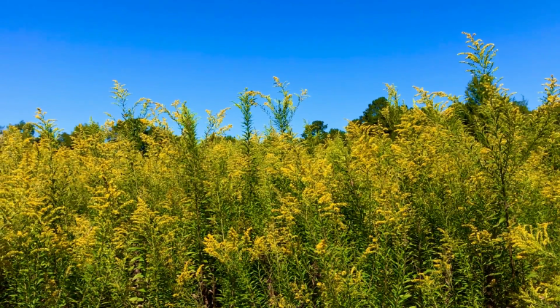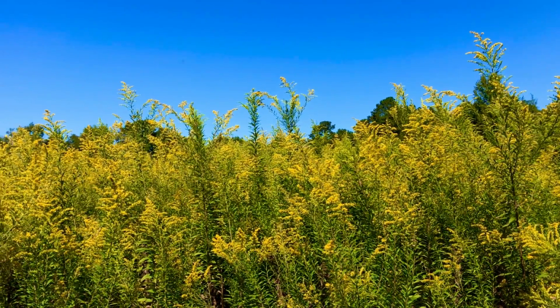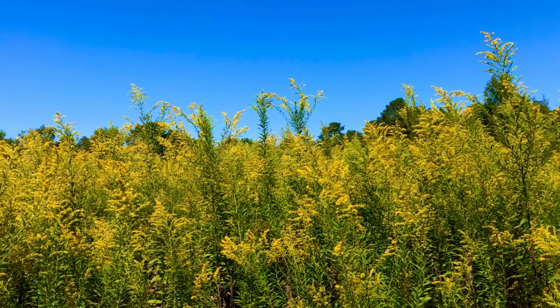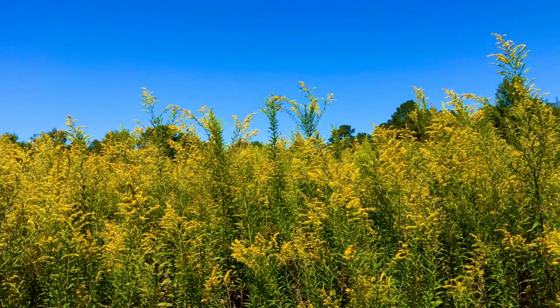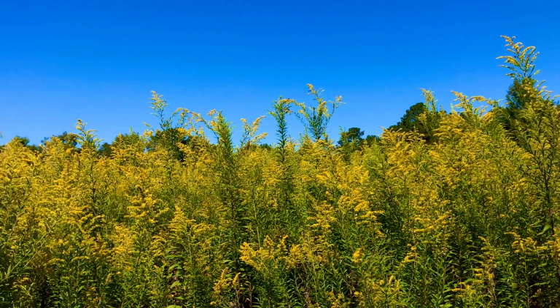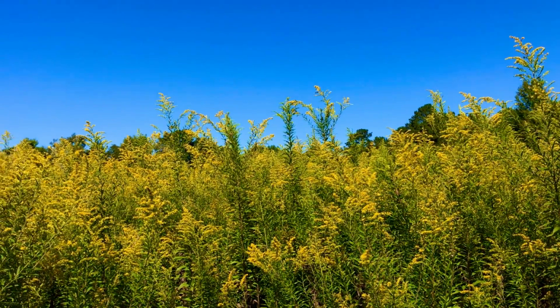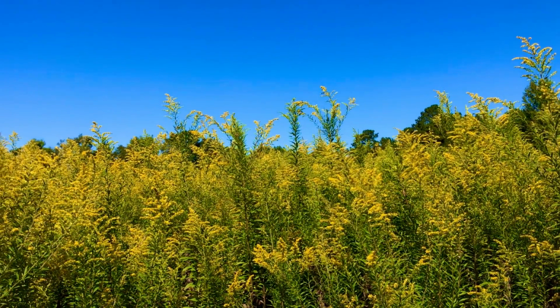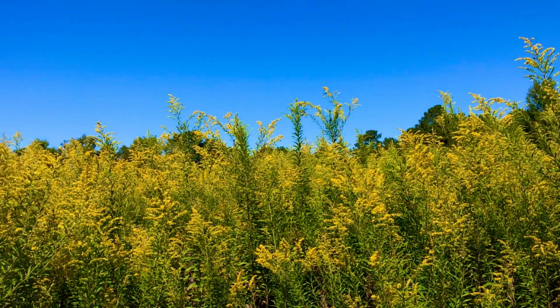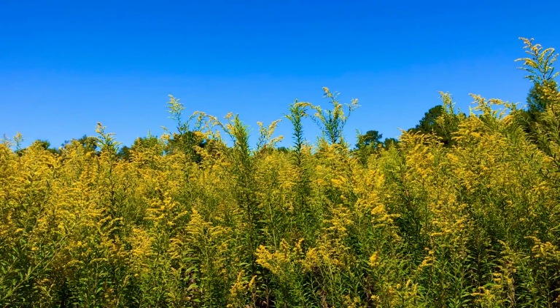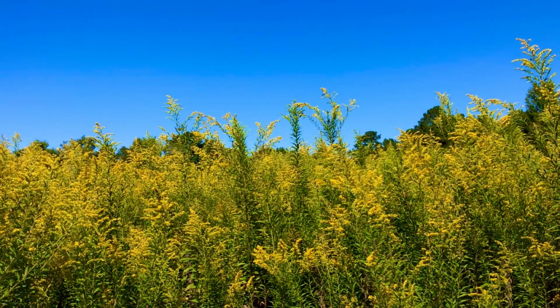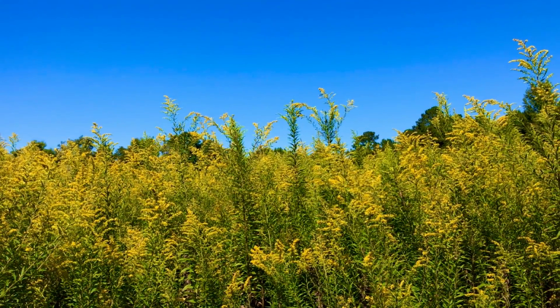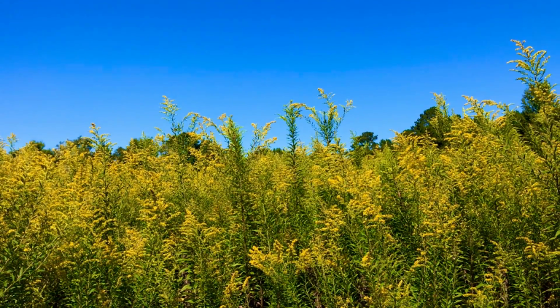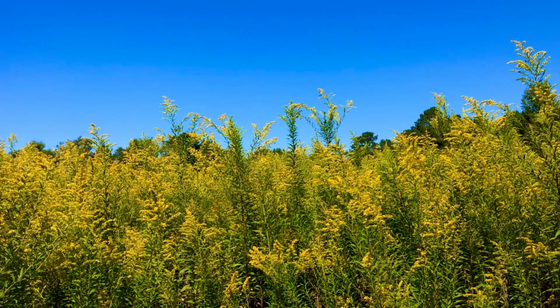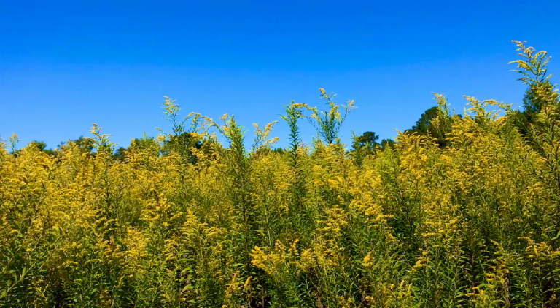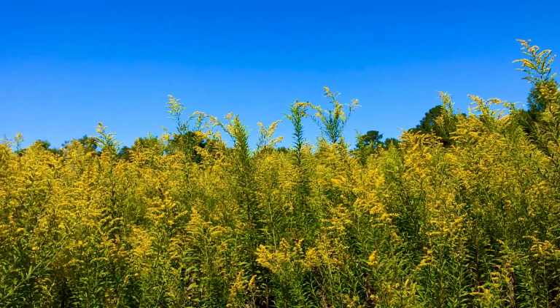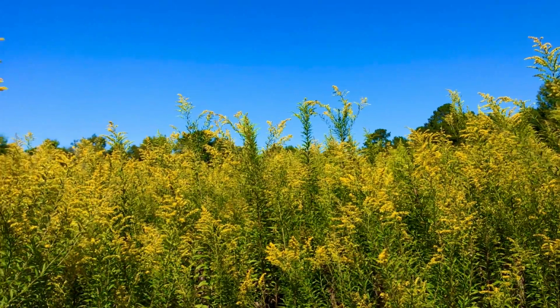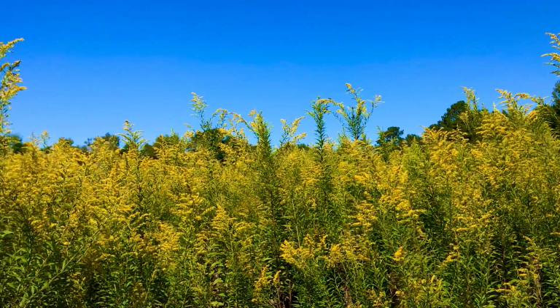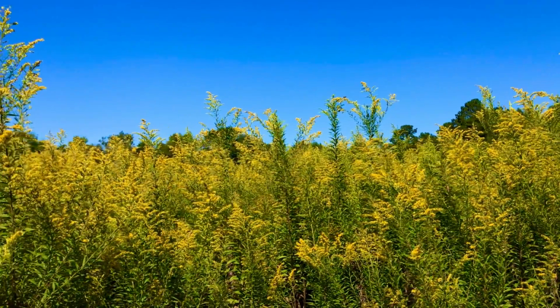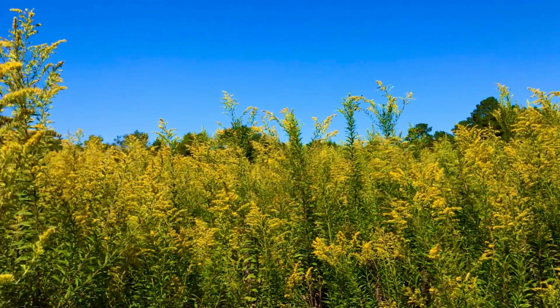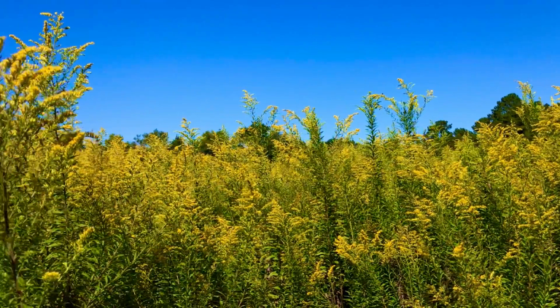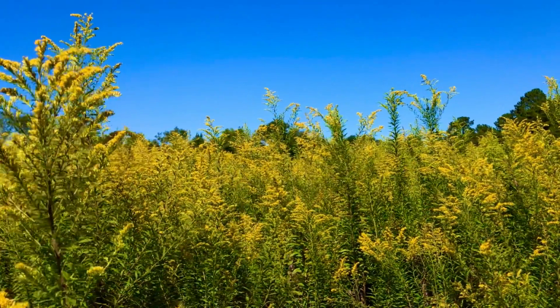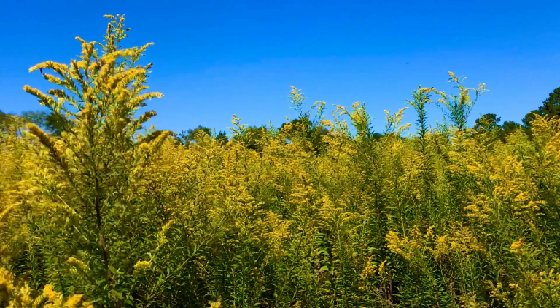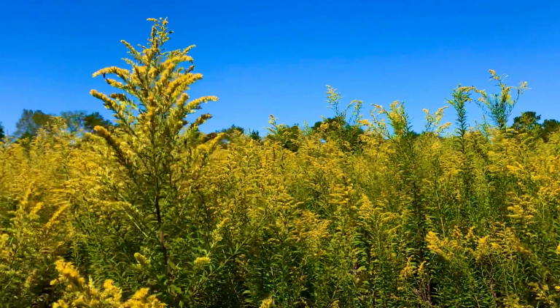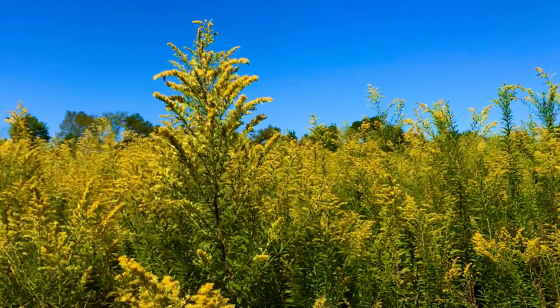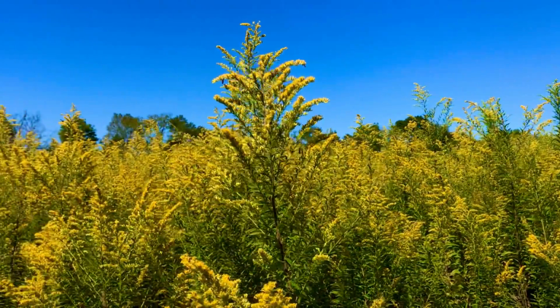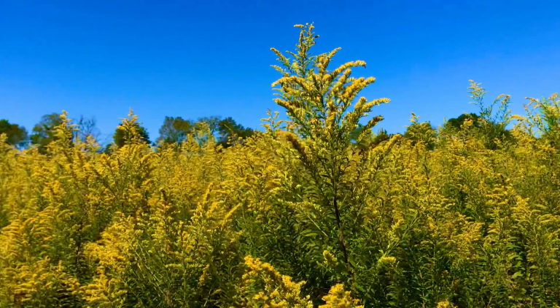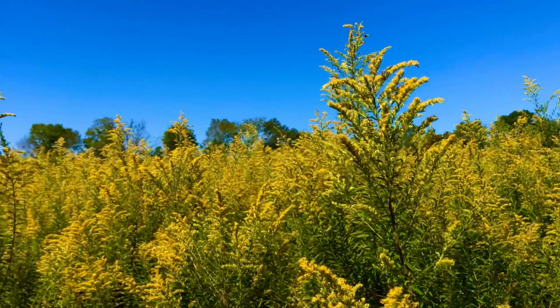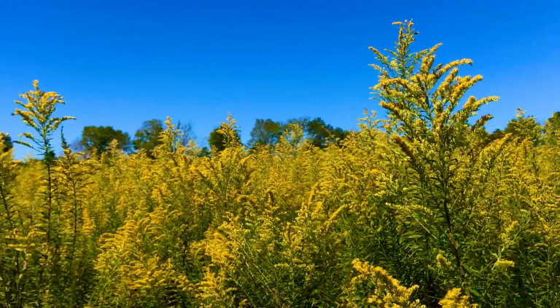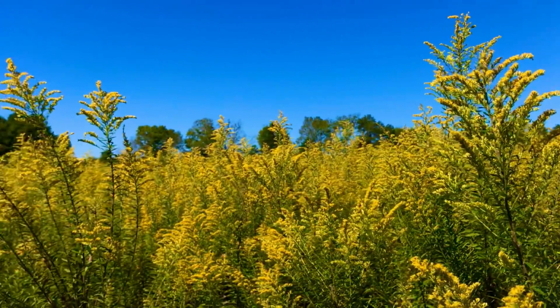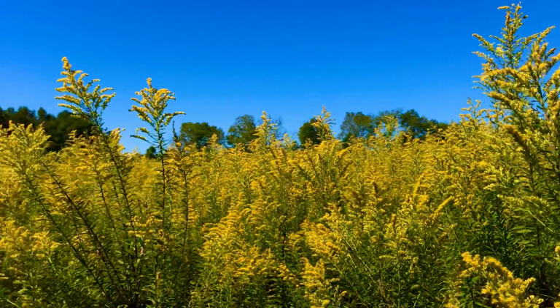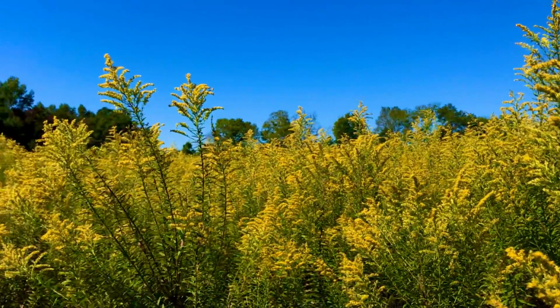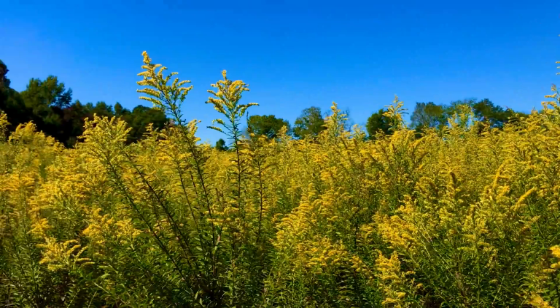Hello YouTube, Richard Scott here. Today is the 23rd of September 2022. I am in West Alabama. If you're a beekeeper, you know what this stuff is — goldenrod.